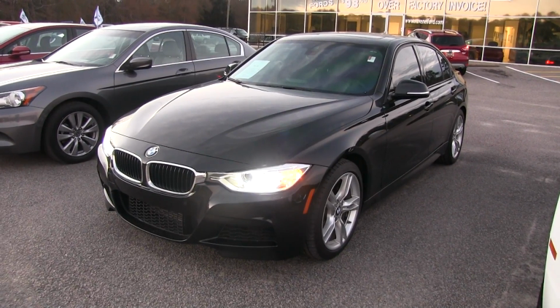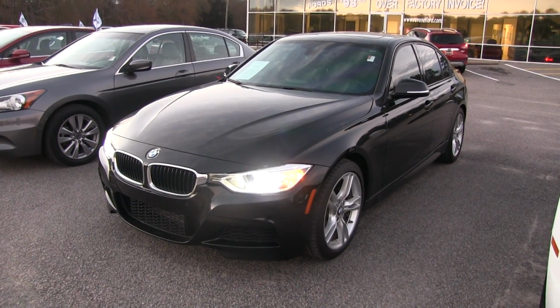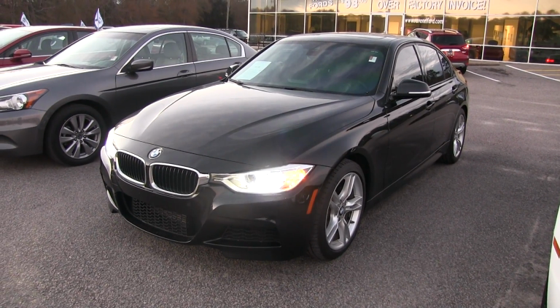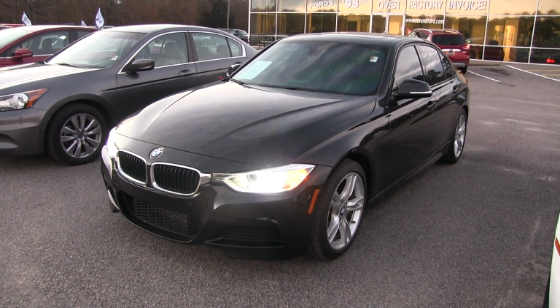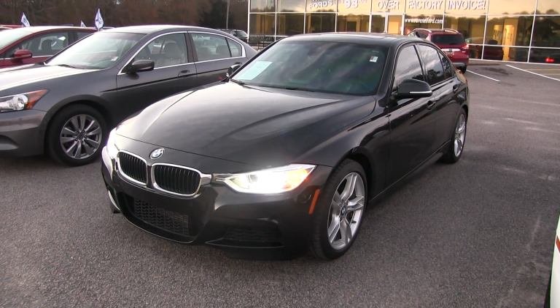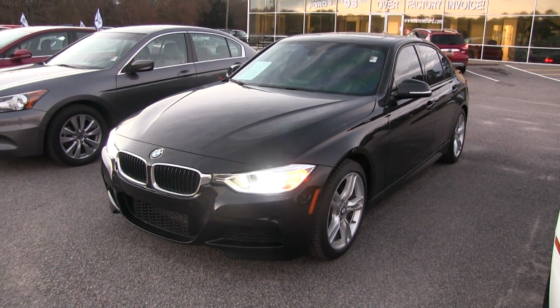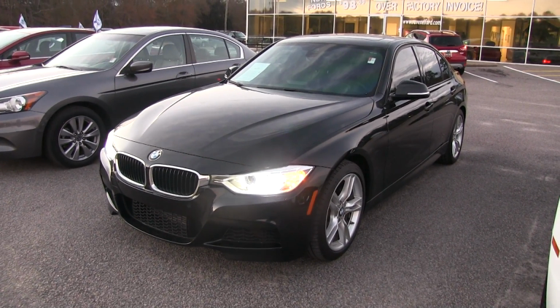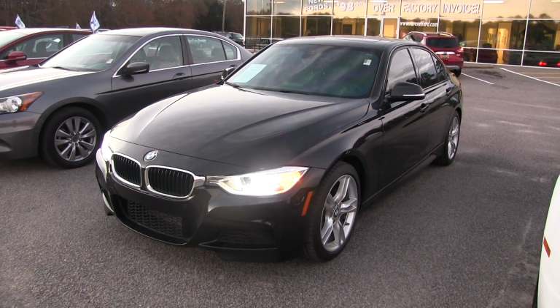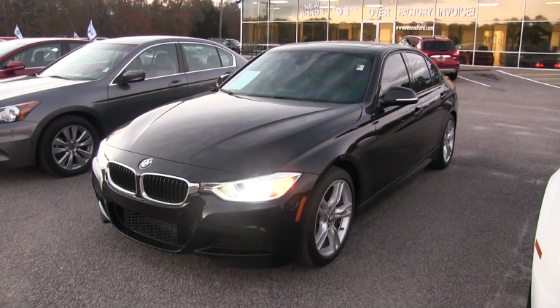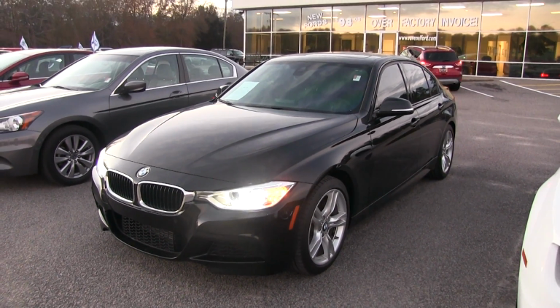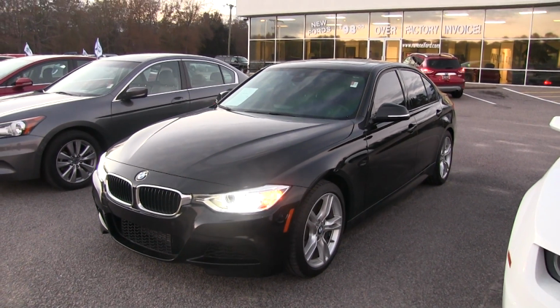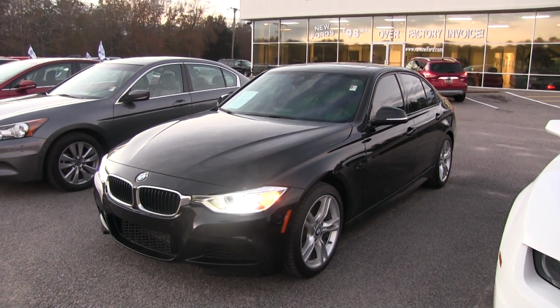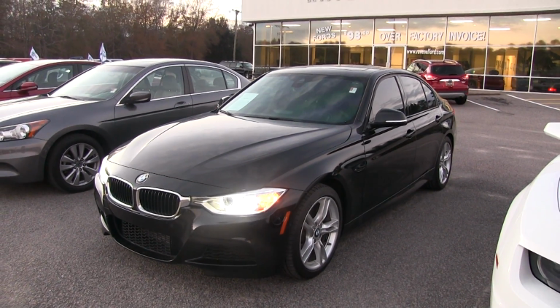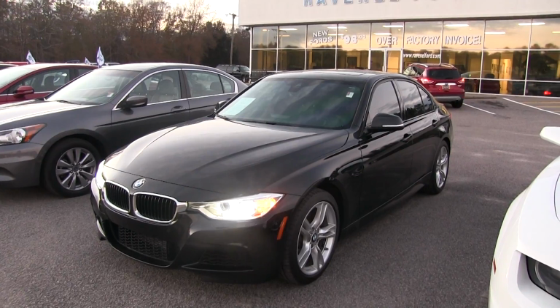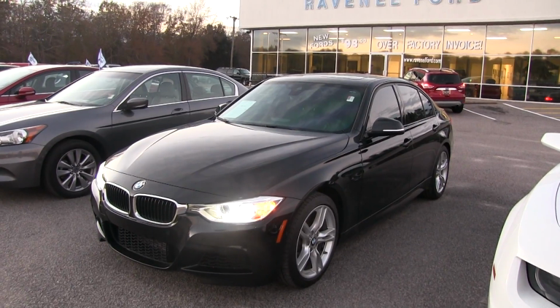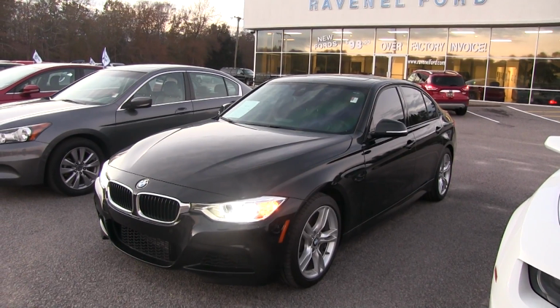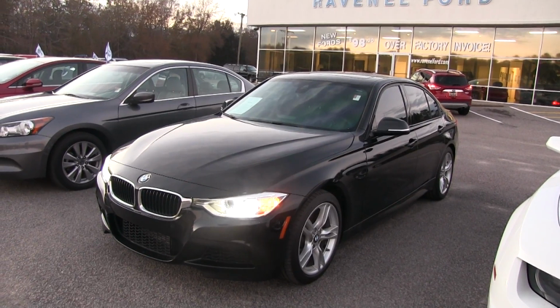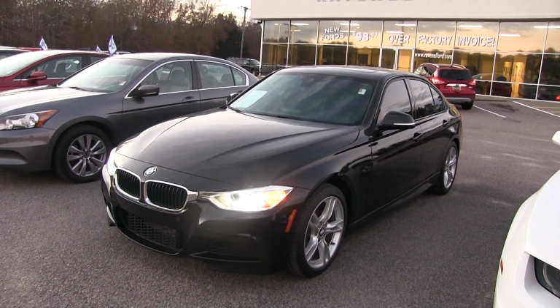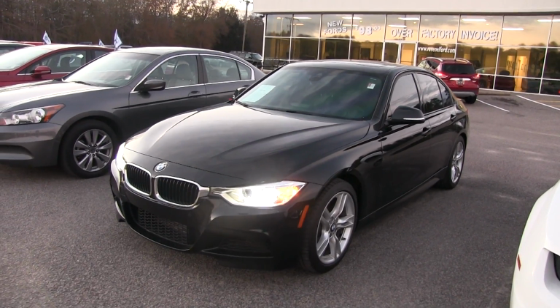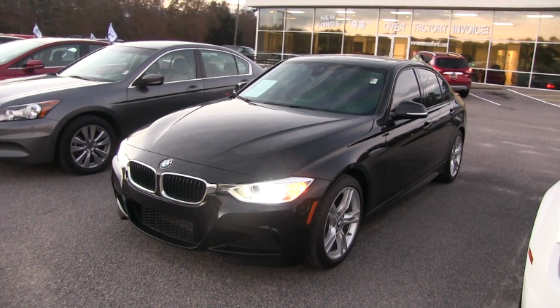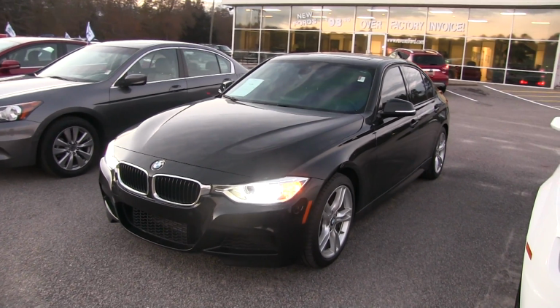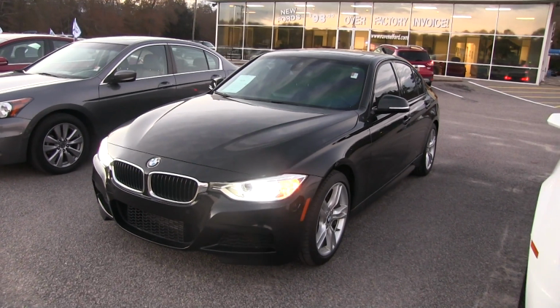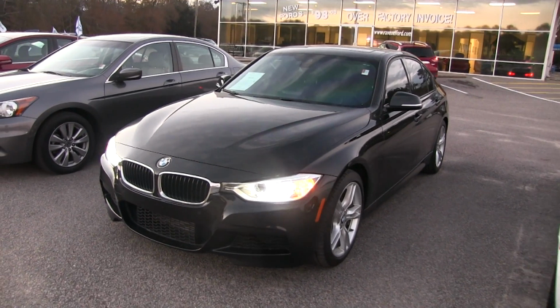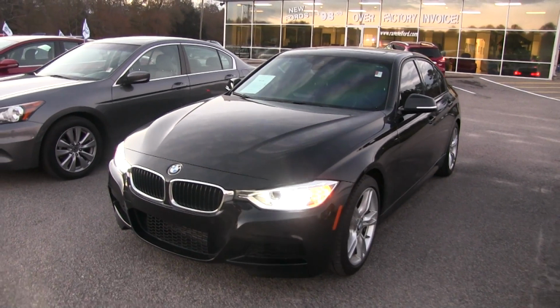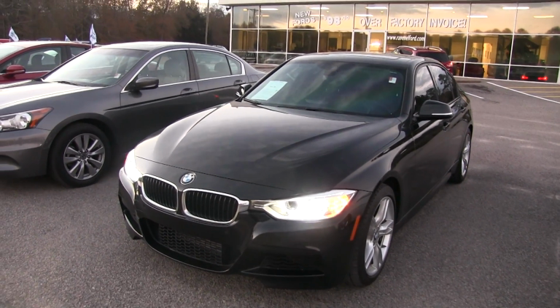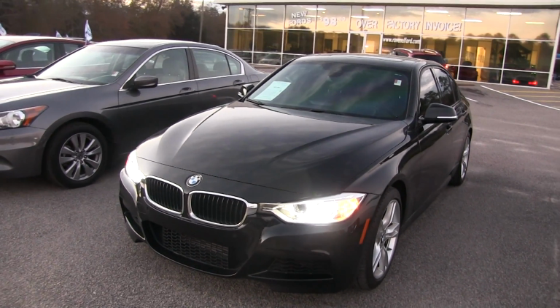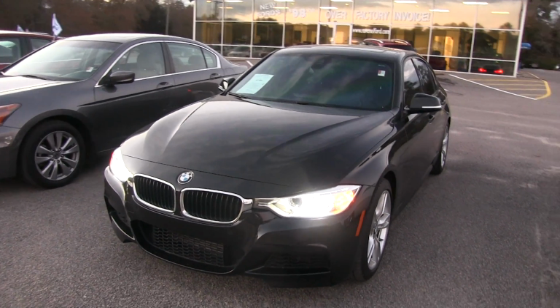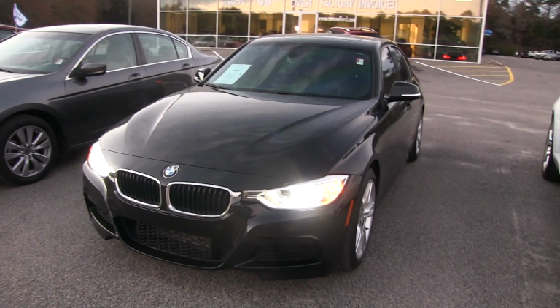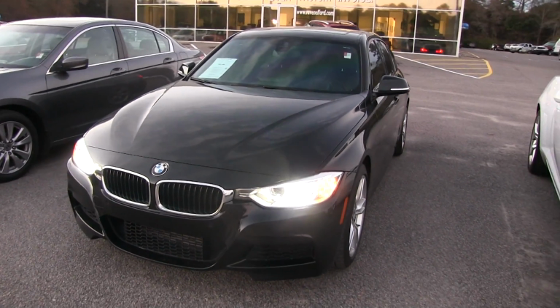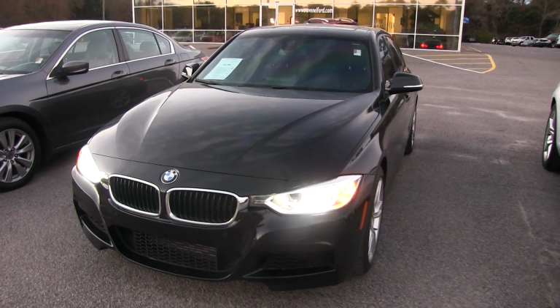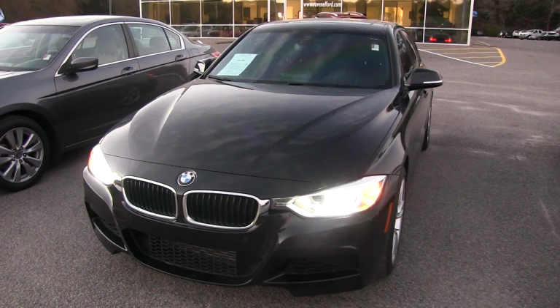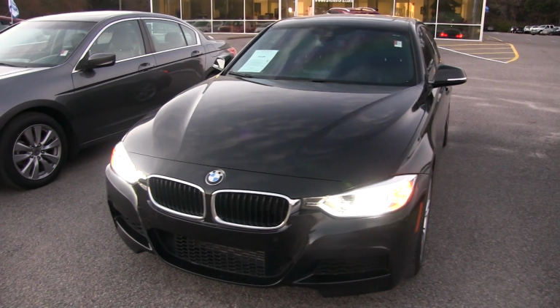Hey everybody and welcome to Ravenel Ford videos. Today we're looking at a beautiful European vehicle — it's a 2013 BMW 328i, black in color.